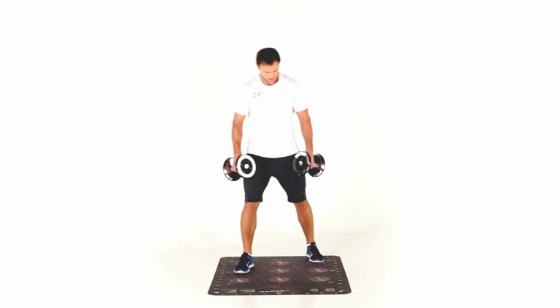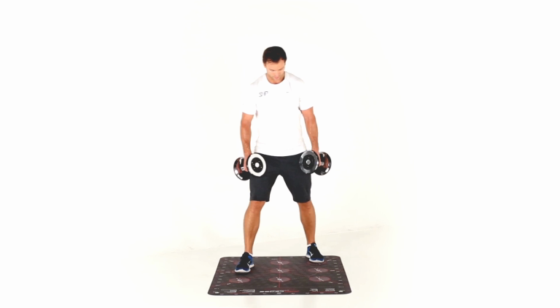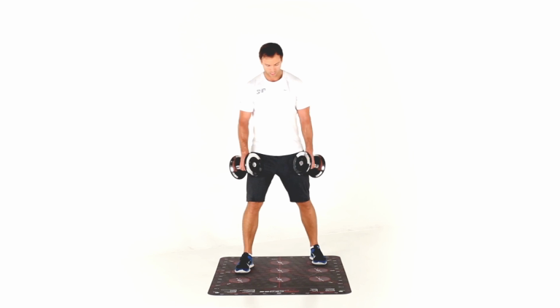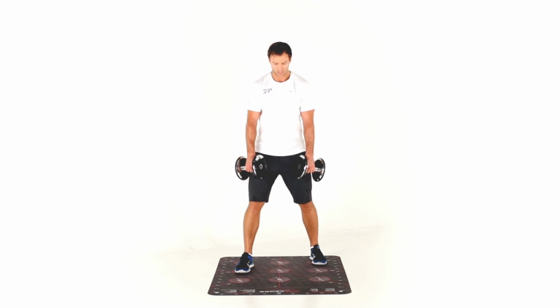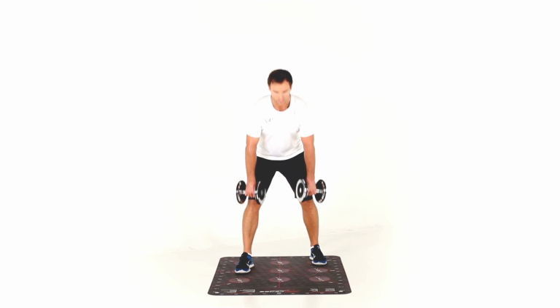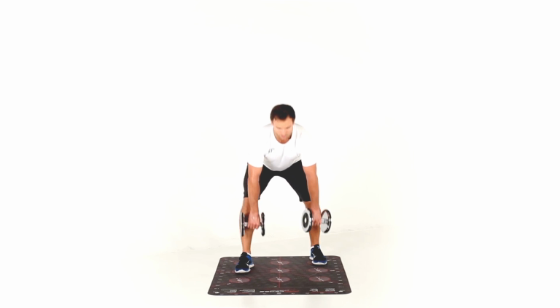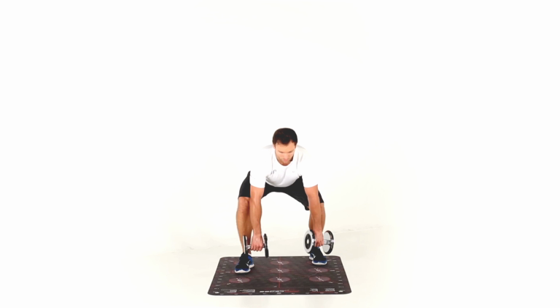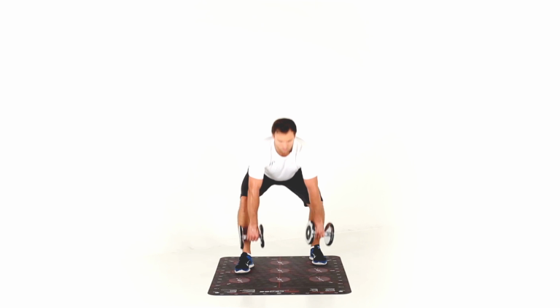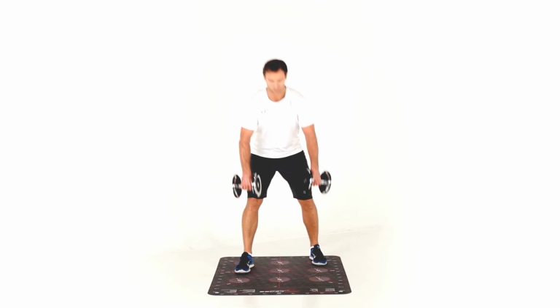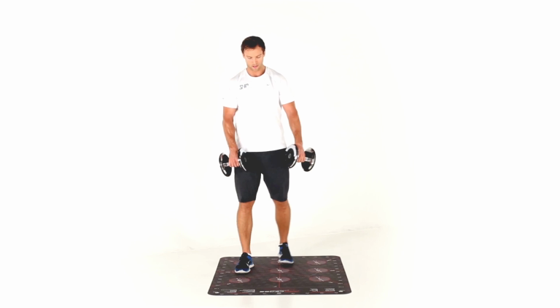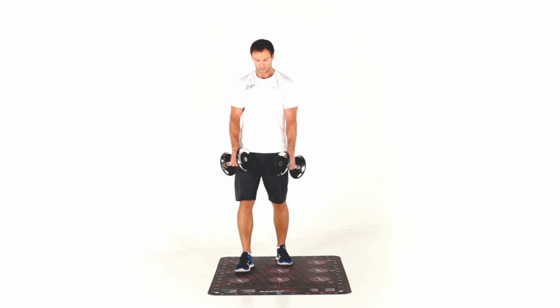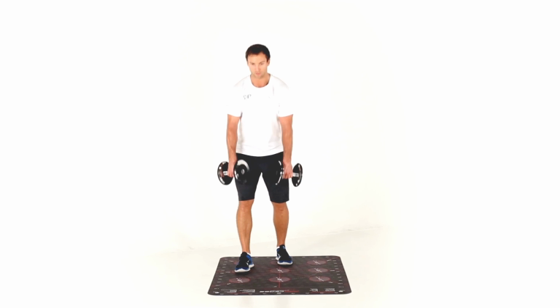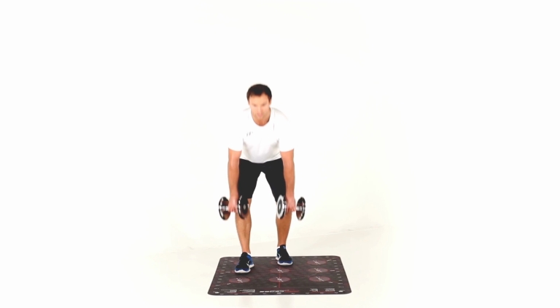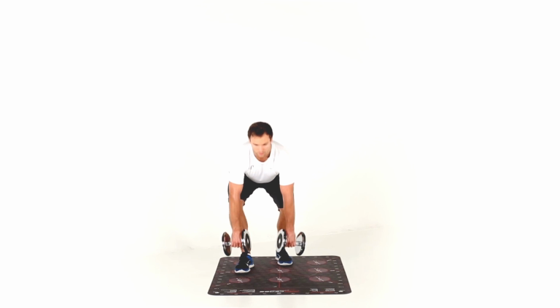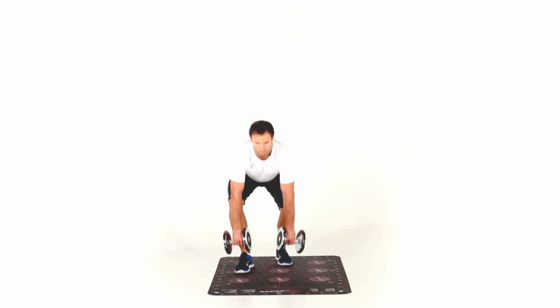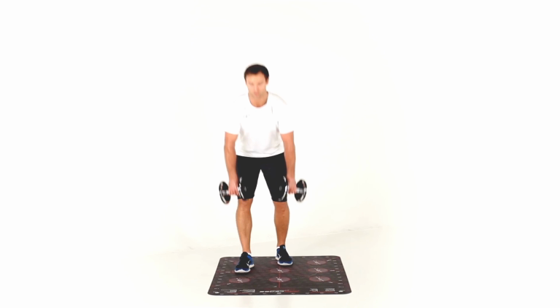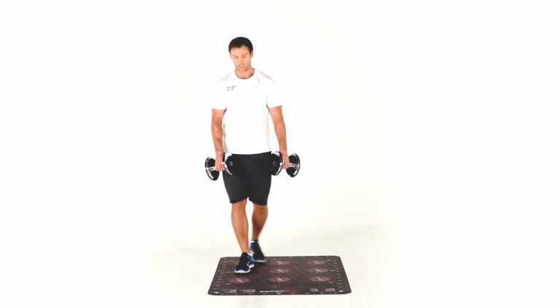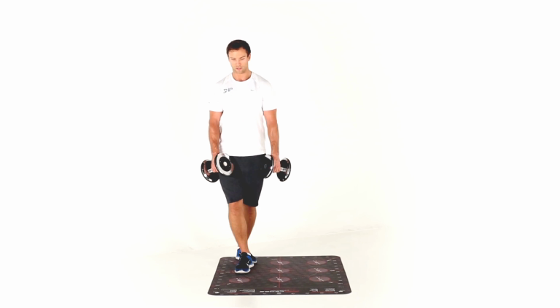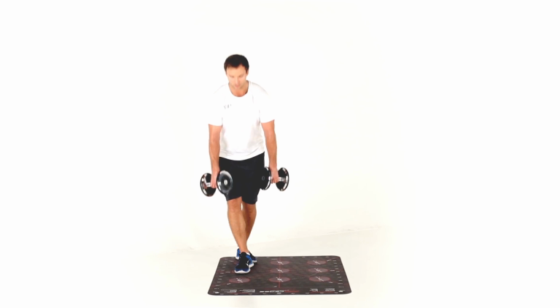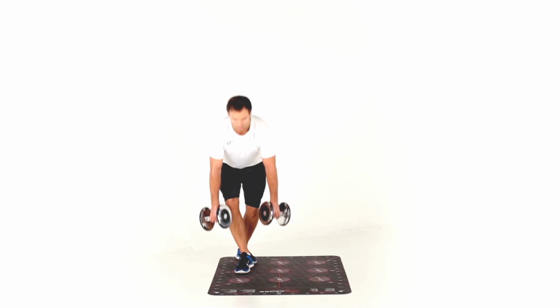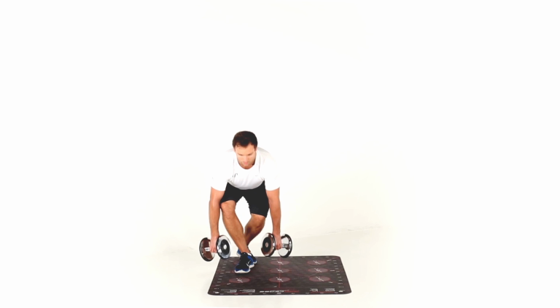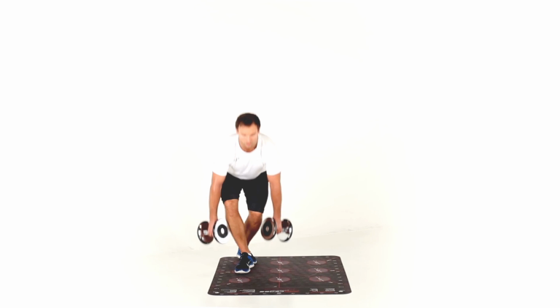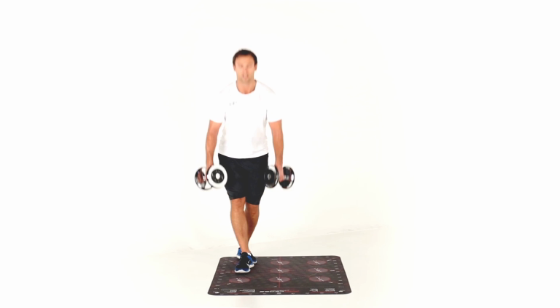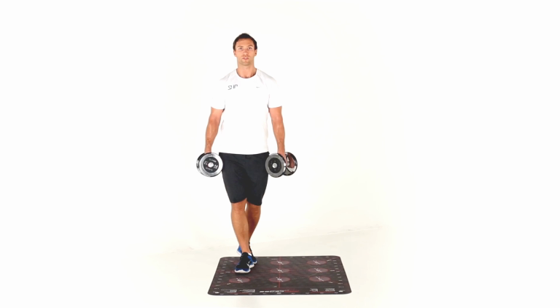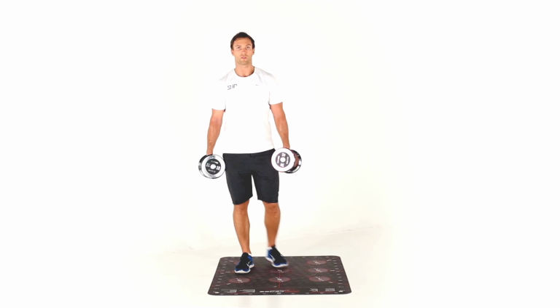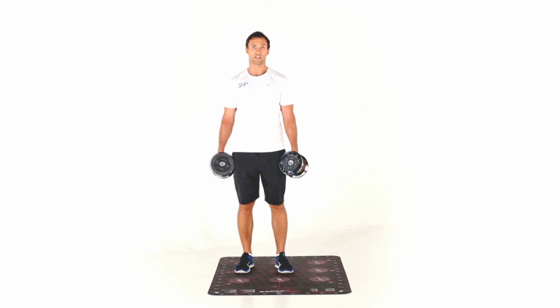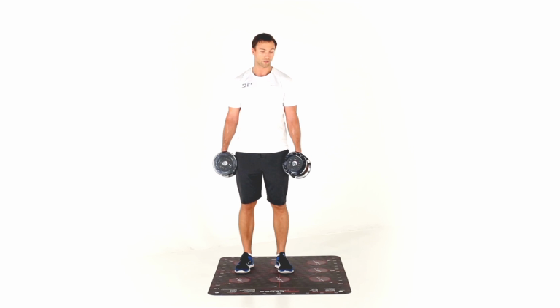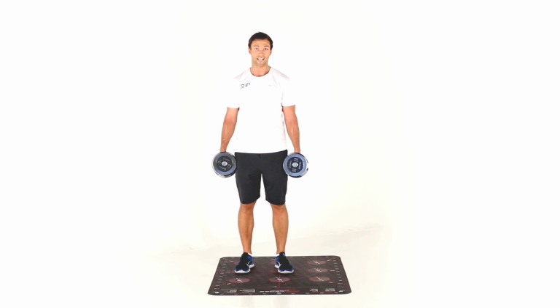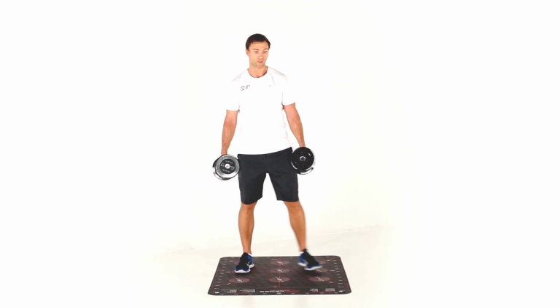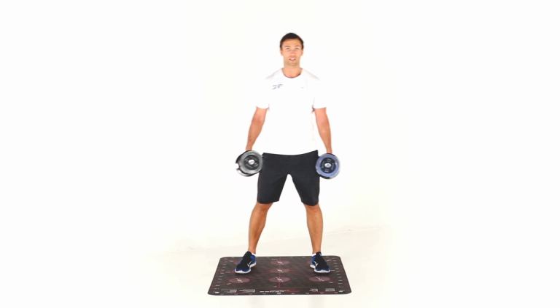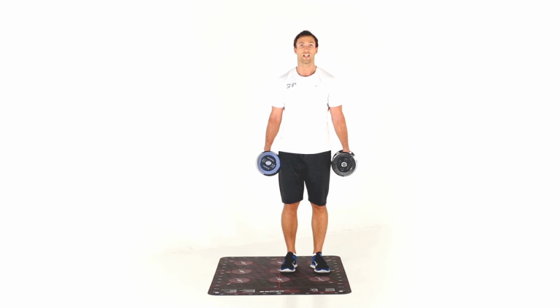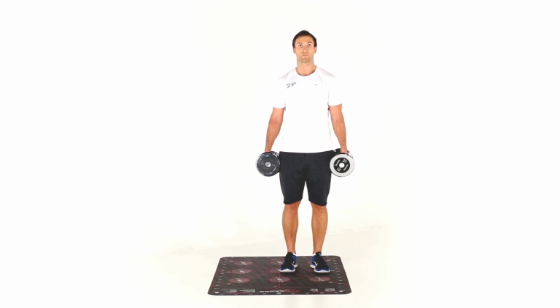Back down to seven, hip hinge, squat. Over to eight, hip hinge, squat, and then nine. Once you've done all nine, you change sides and you repeat.